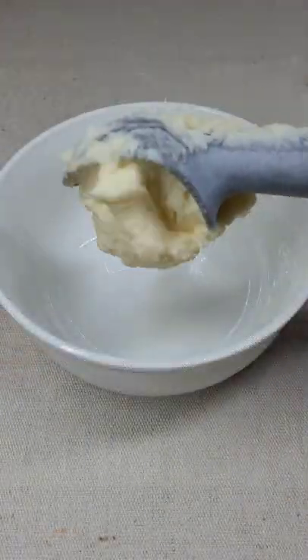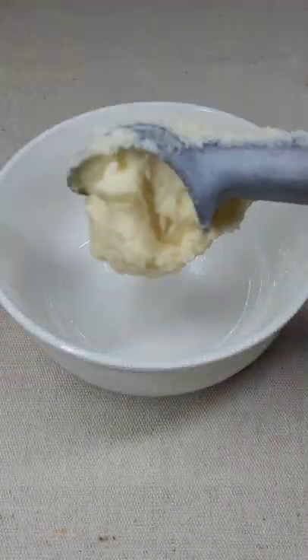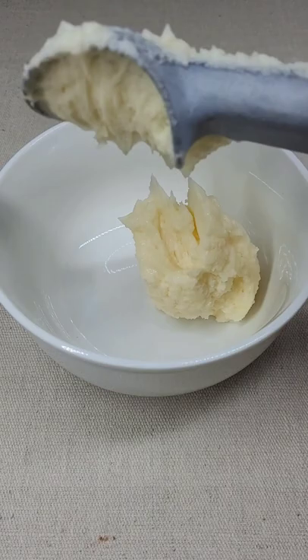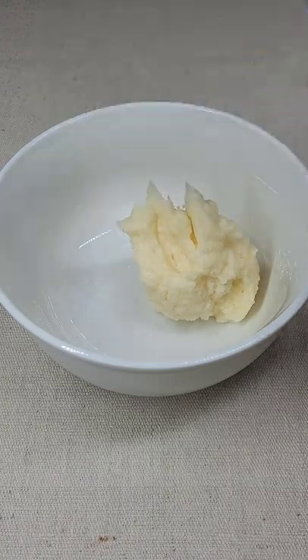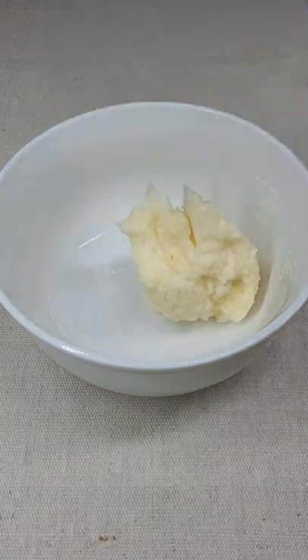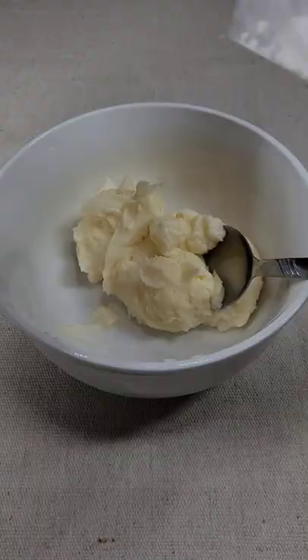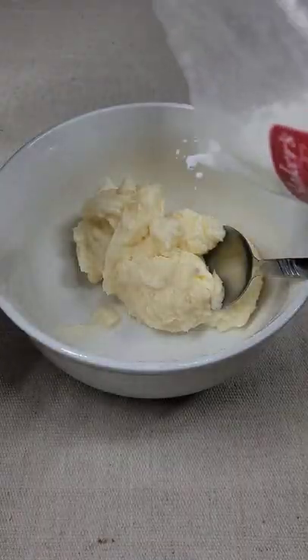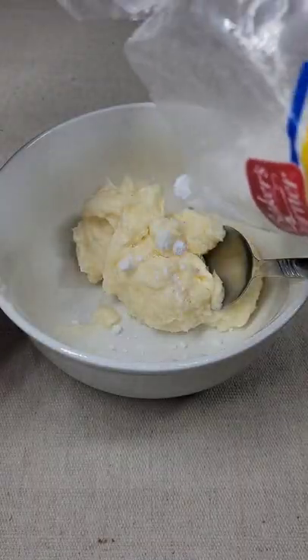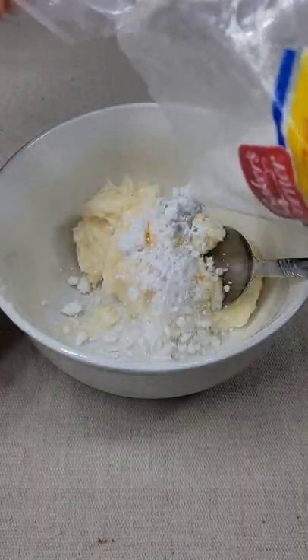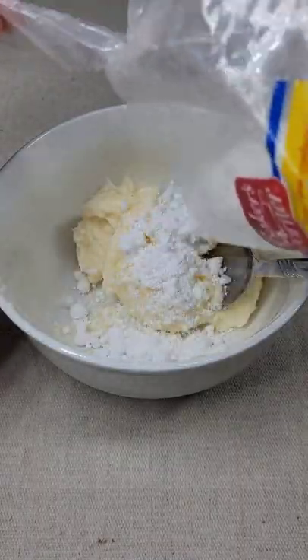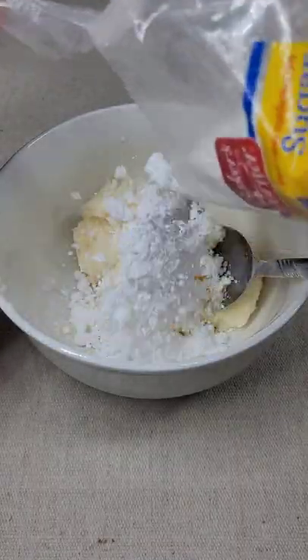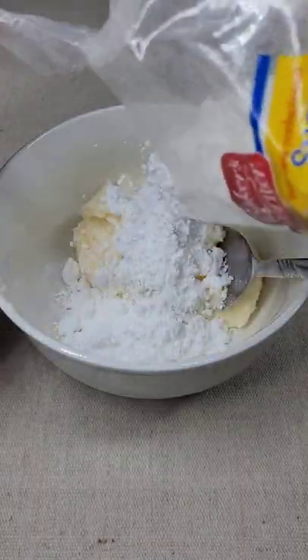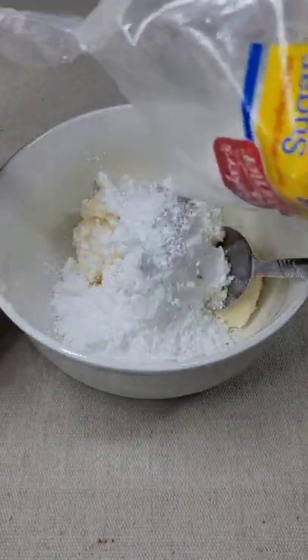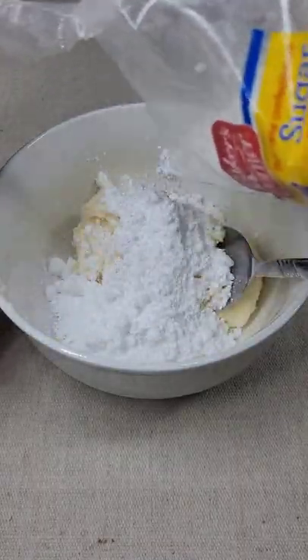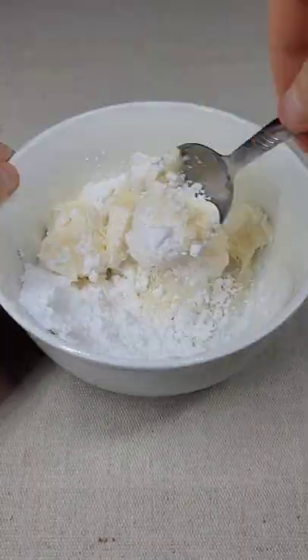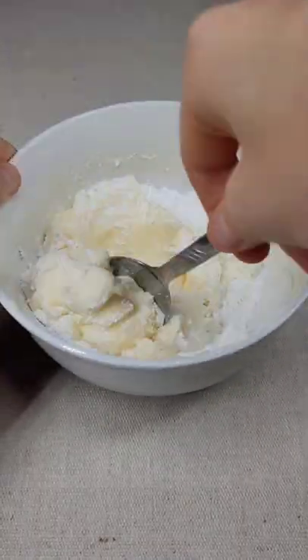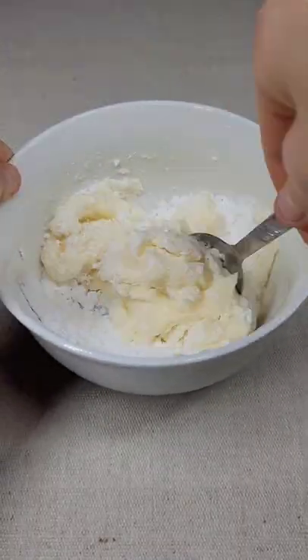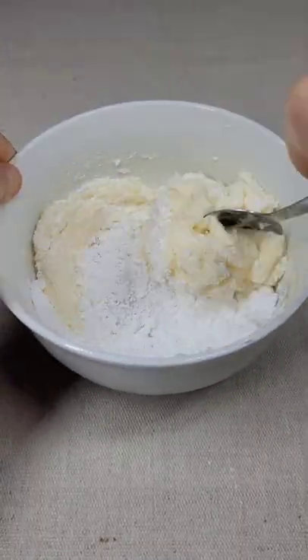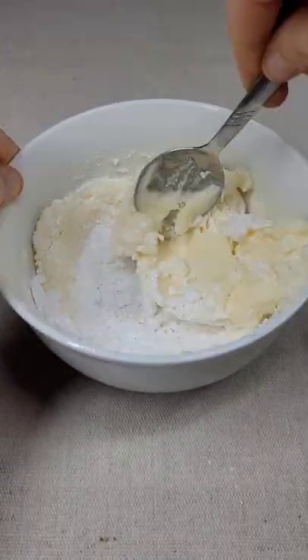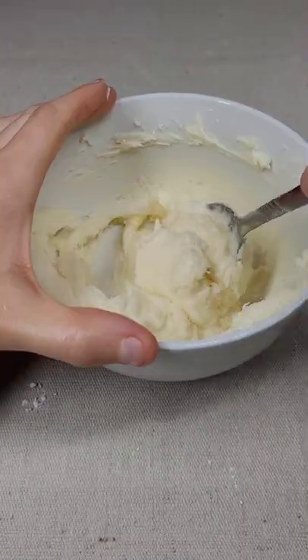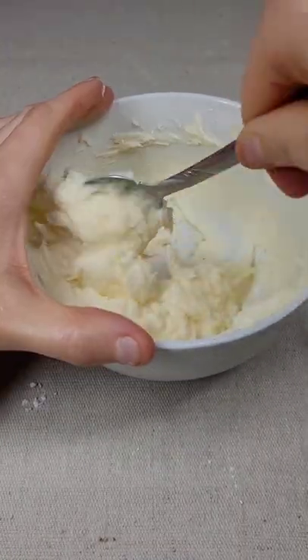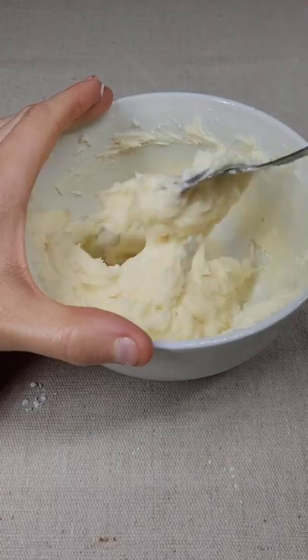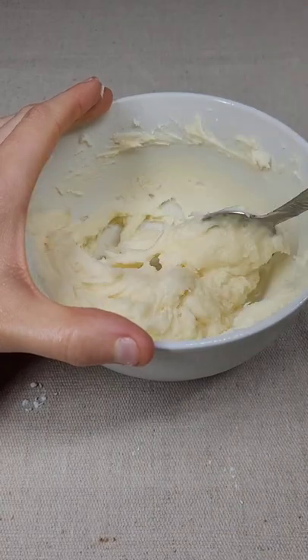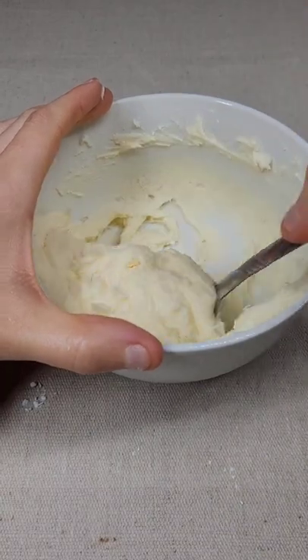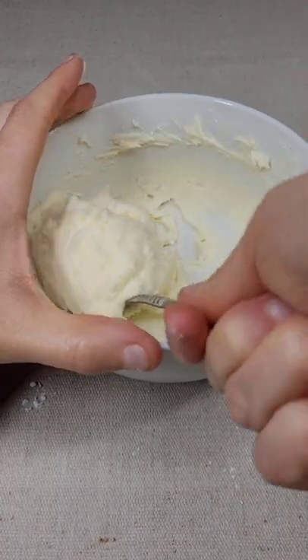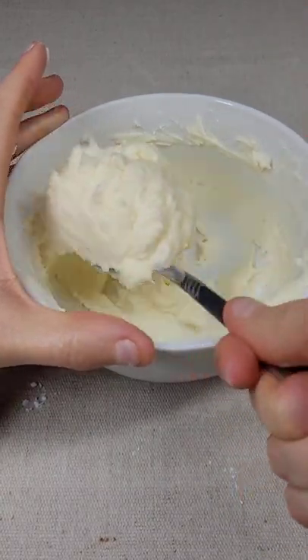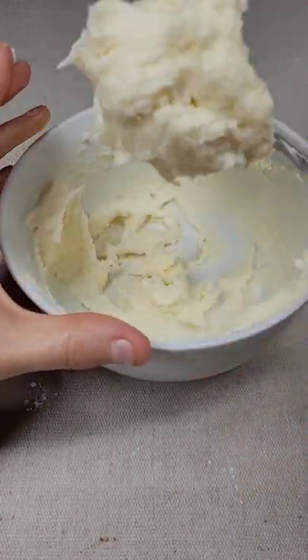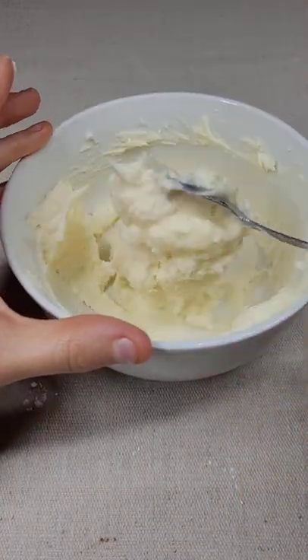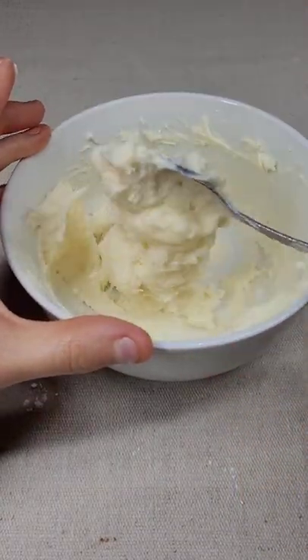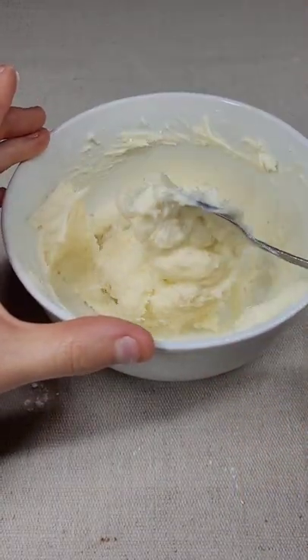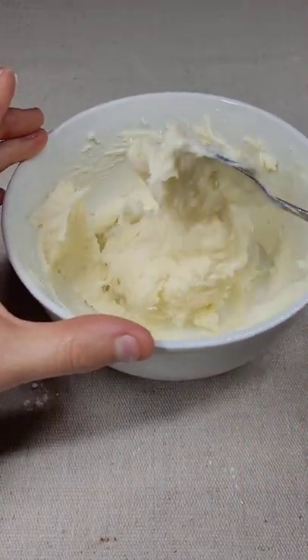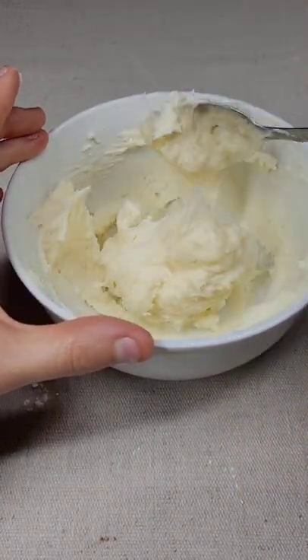Take a scoop of frosting and put it into a bowl. Add a little bit of powdered sugar, just about half a cup, then mix it up. If it's still not really thick, you're going to want to add a bit more.